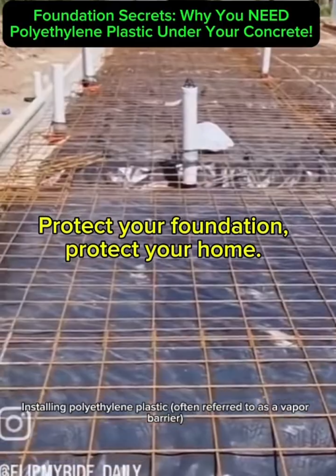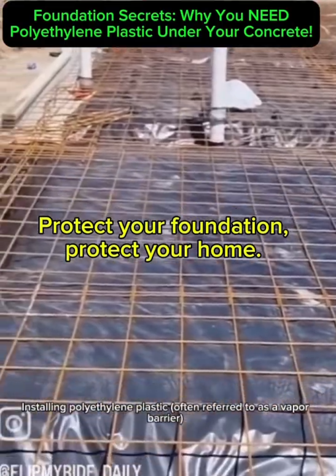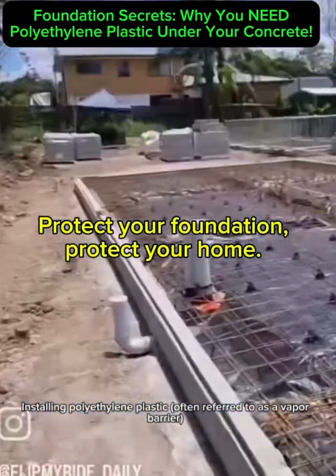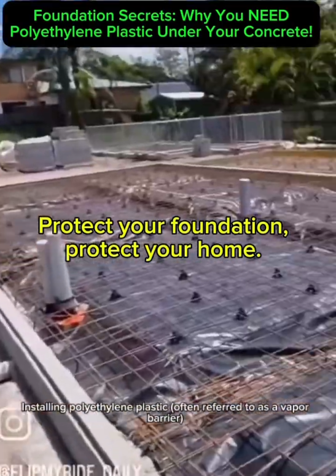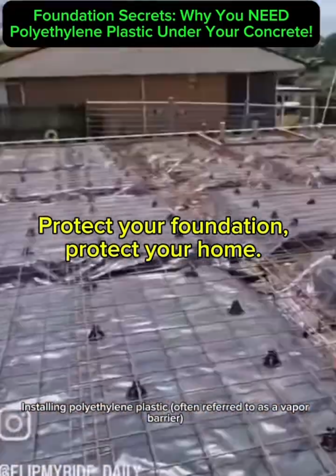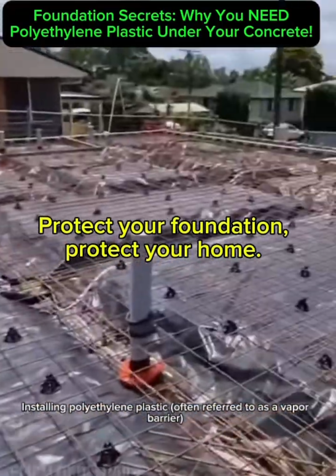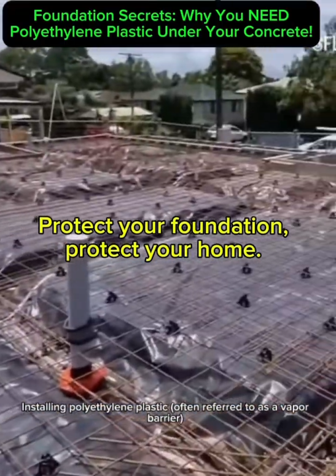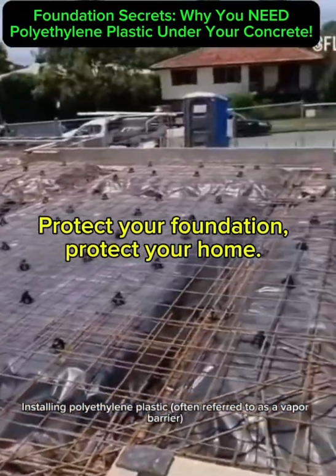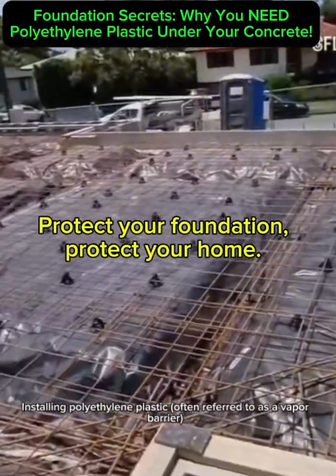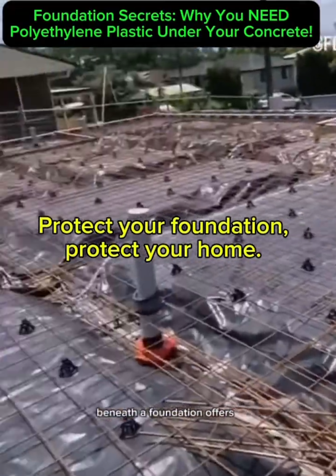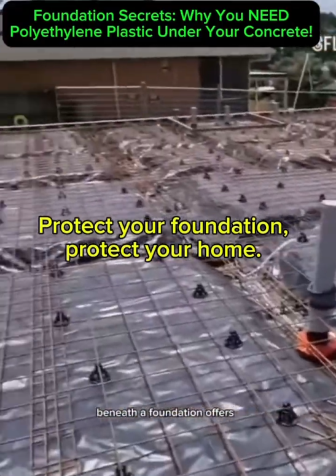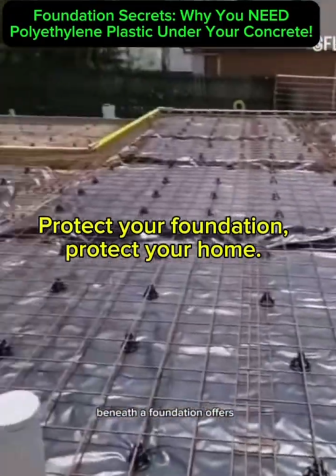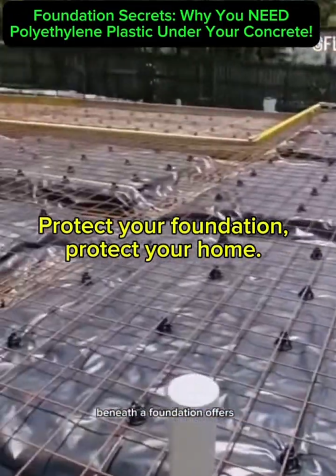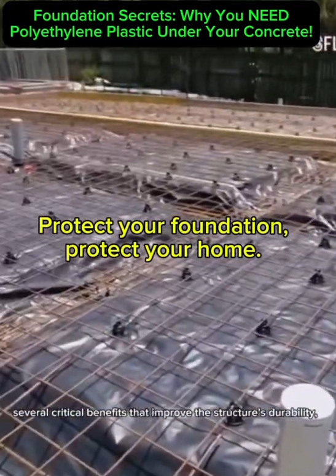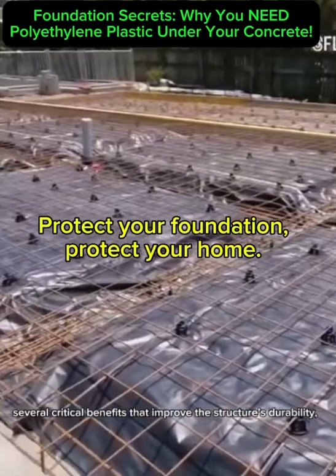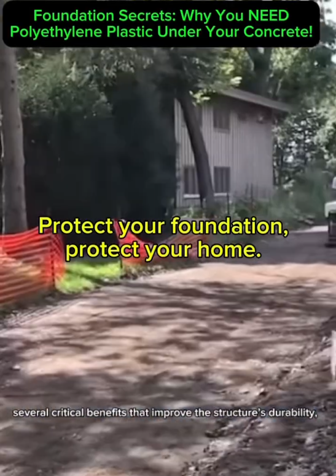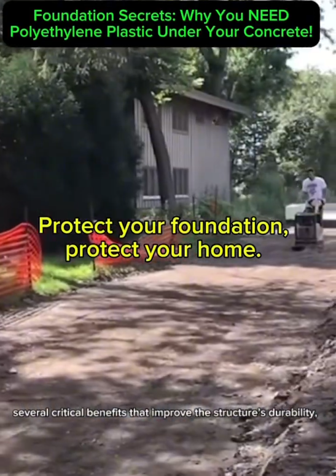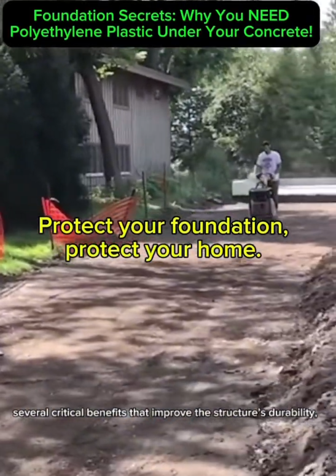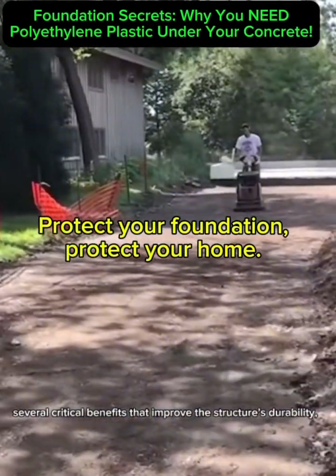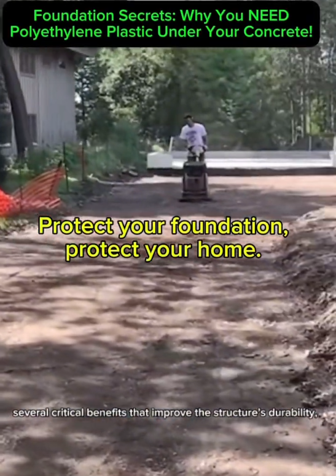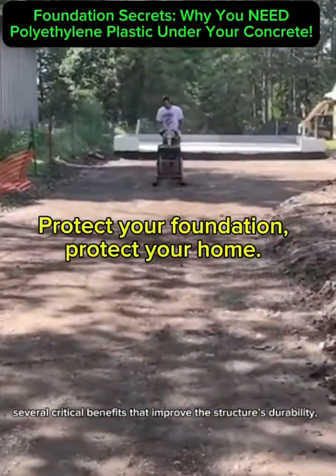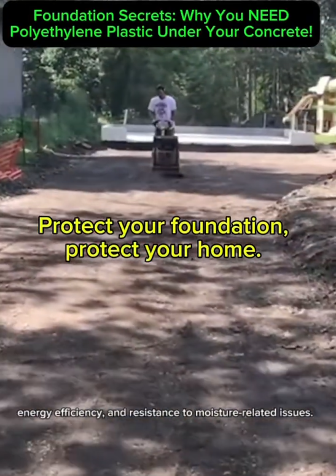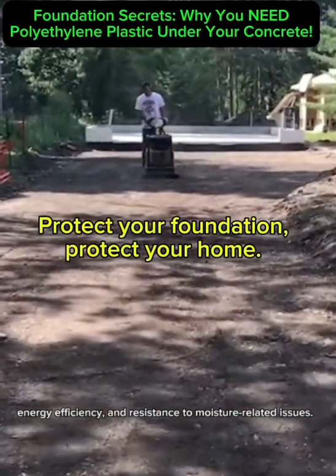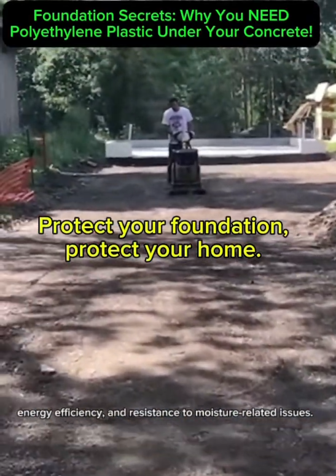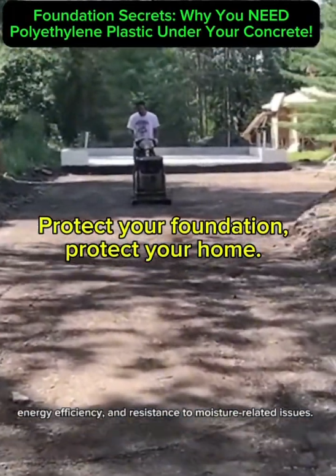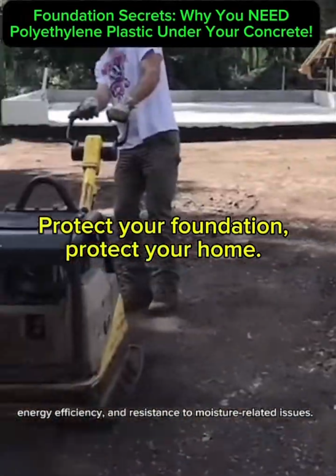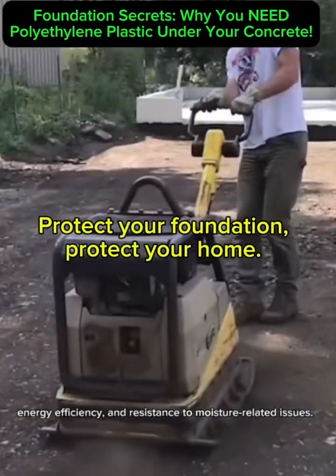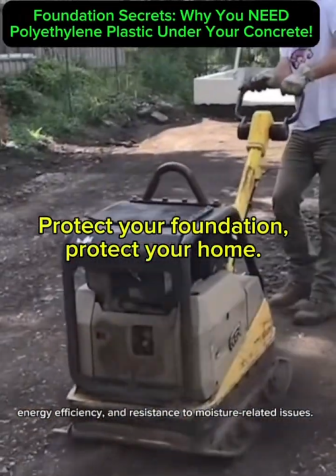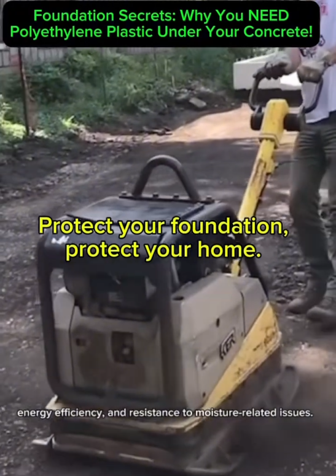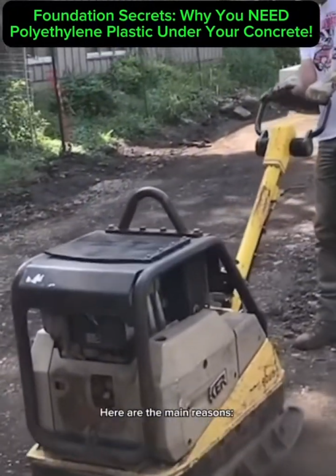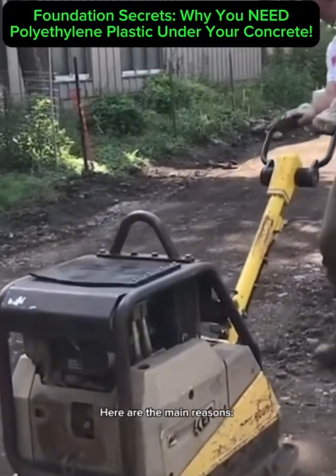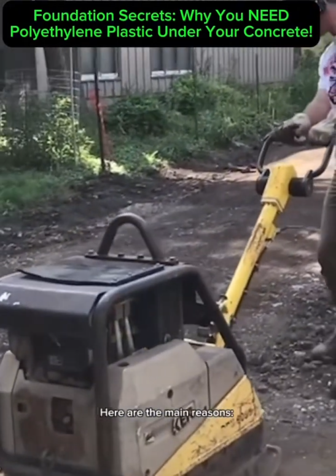Installing polyethylene plastic, often referred to as a vapor barrier, beneath a foundation offers several critical benefits that improve the structure's durability, energy efficiency, and resistance to moisture-related issues. Here are the main reasons.